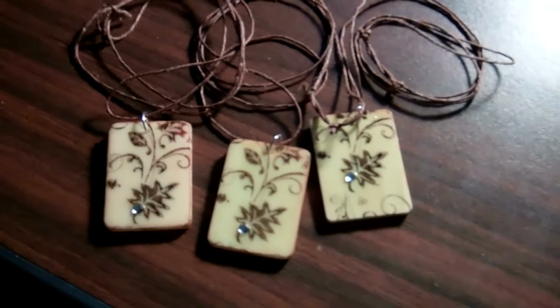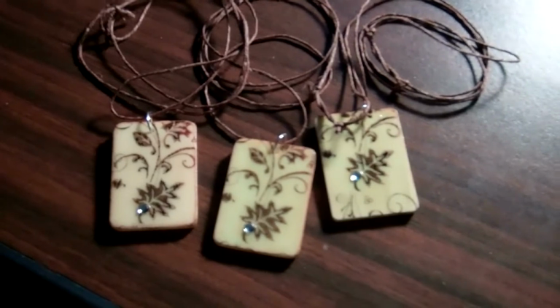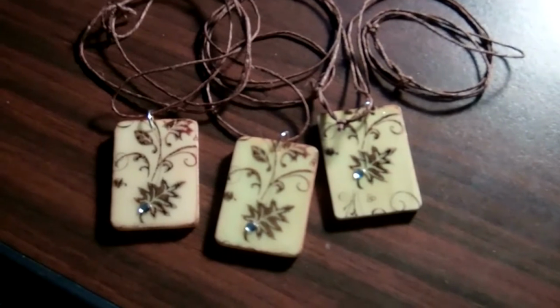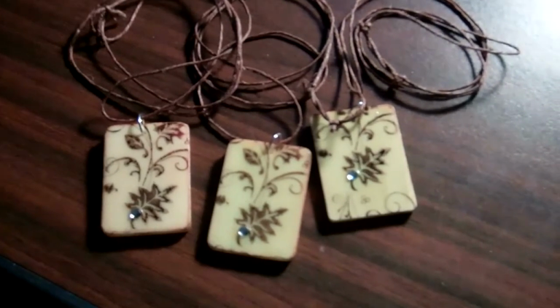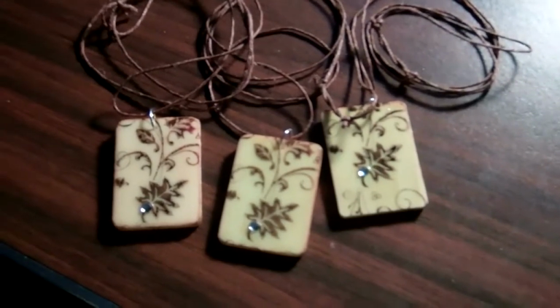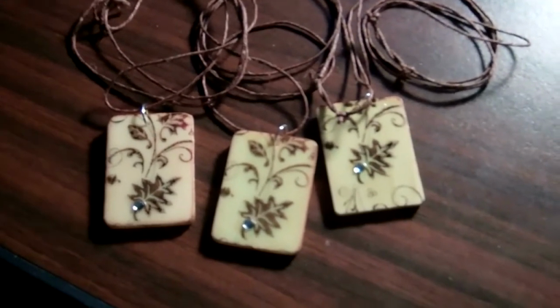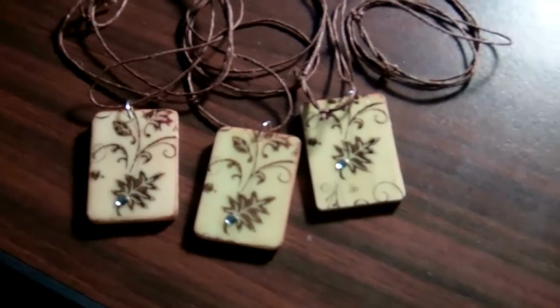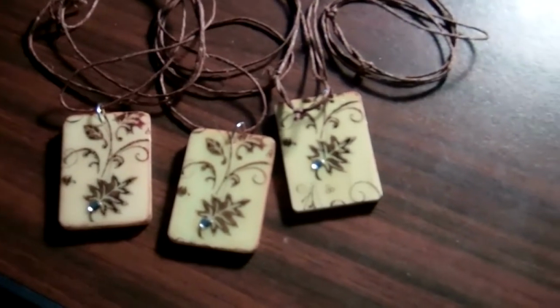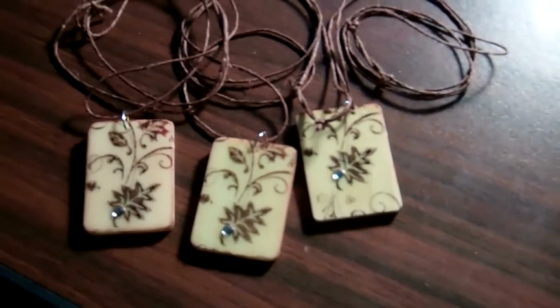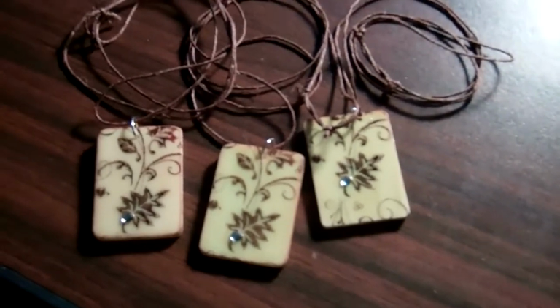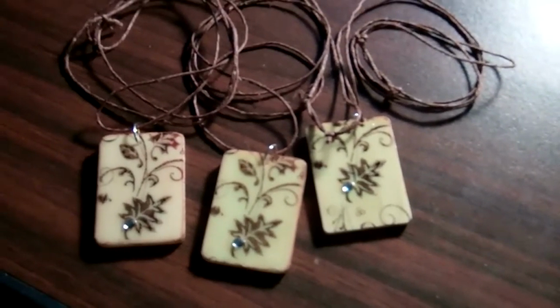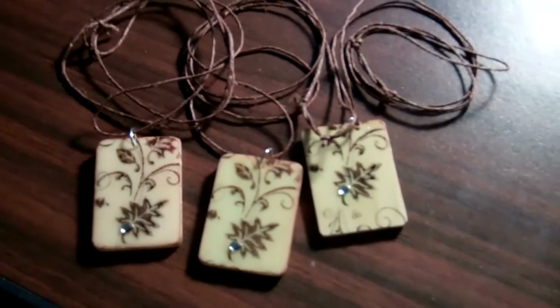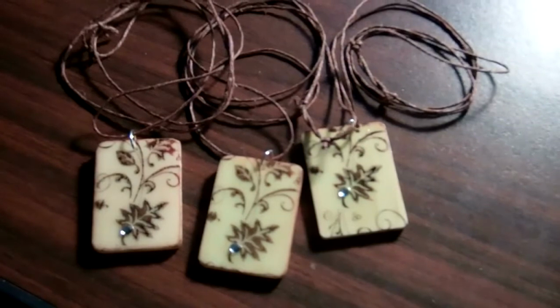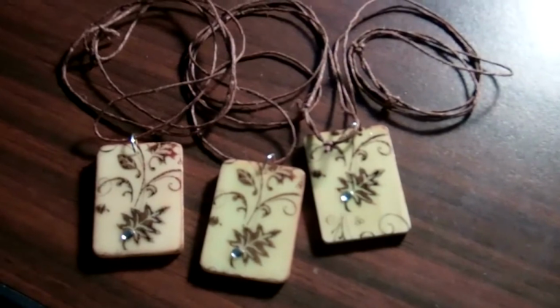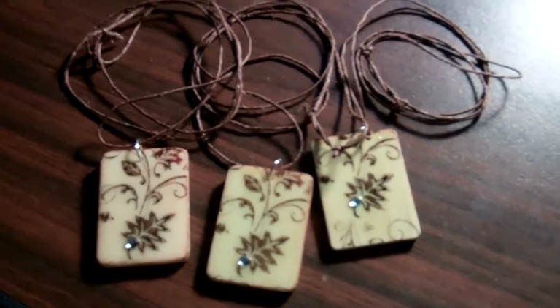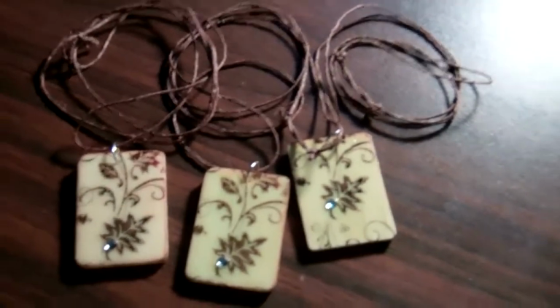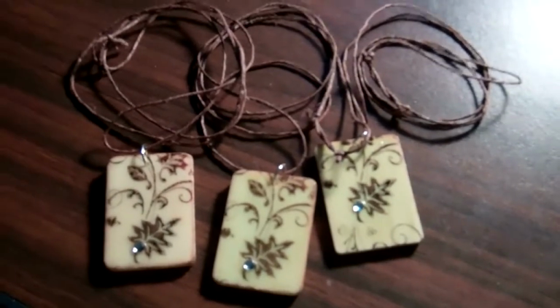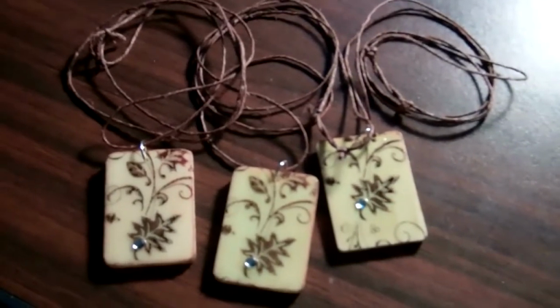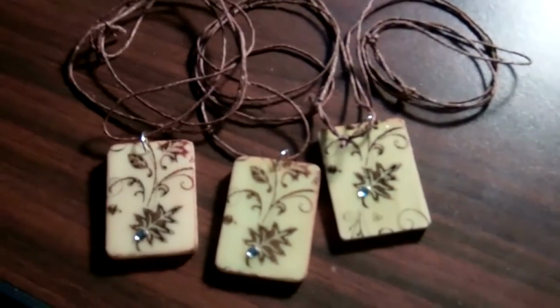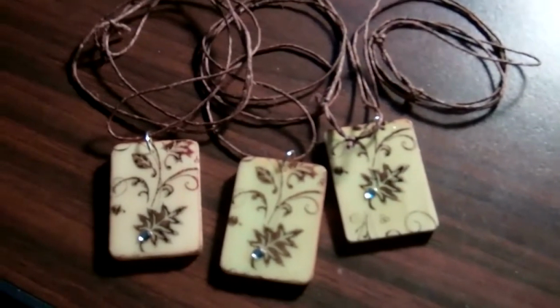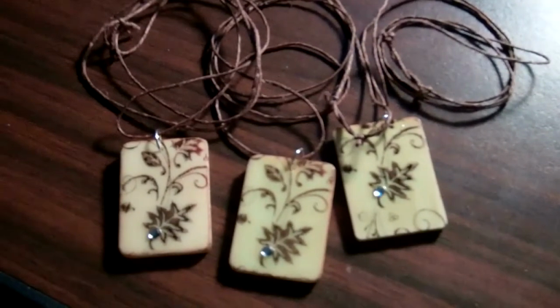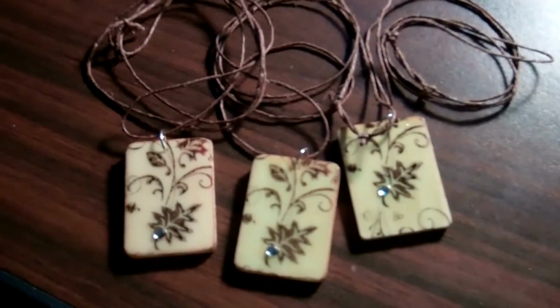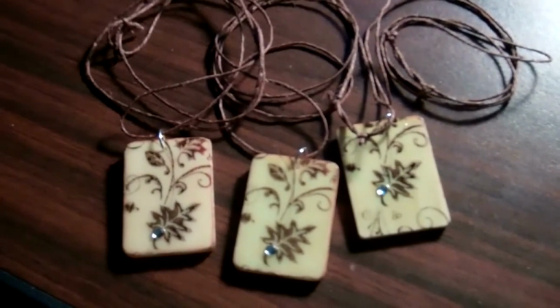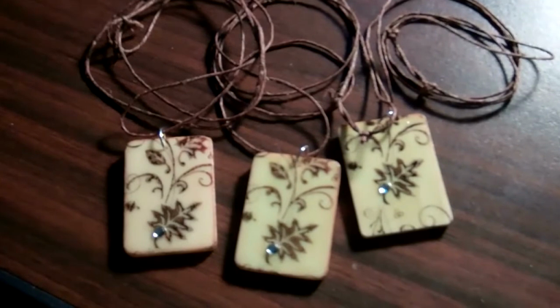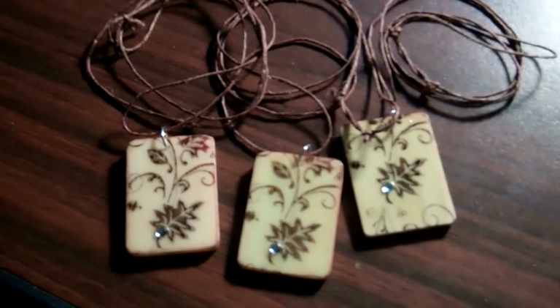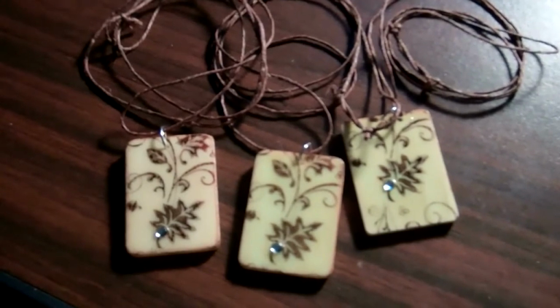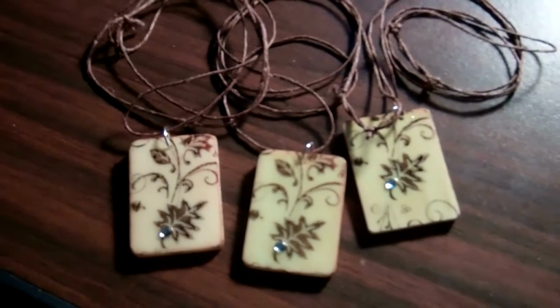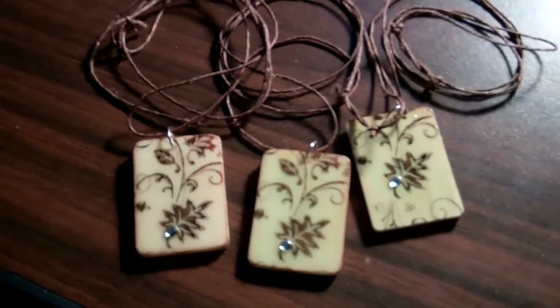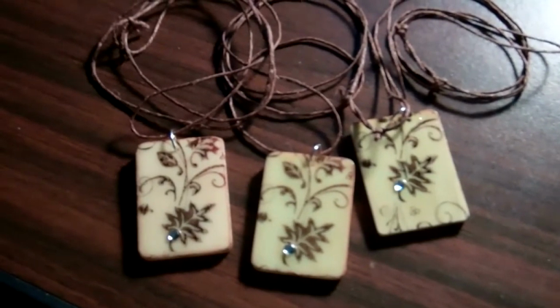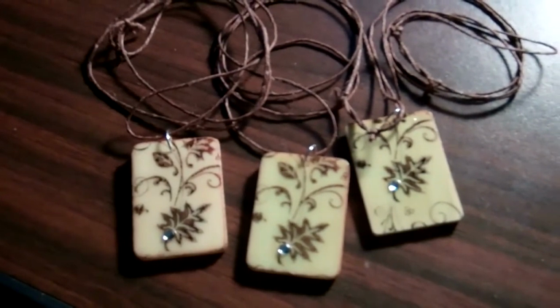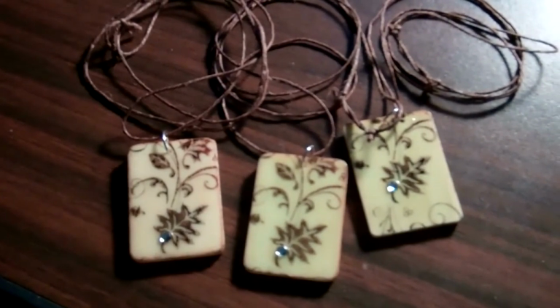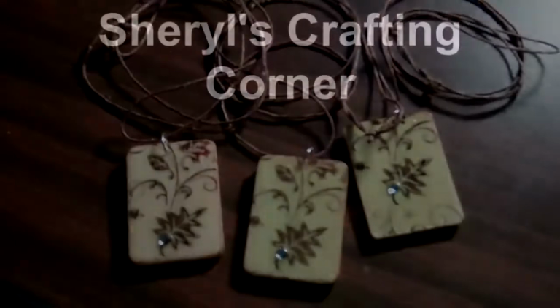I'm selling these at a craft fair and I've made many more — I've actually sold so many that I needed to make more. I wanted to show you these. Please stop by Cheryl's Crafting Corner and feel free to leave a comment. Thanks, have a great day!